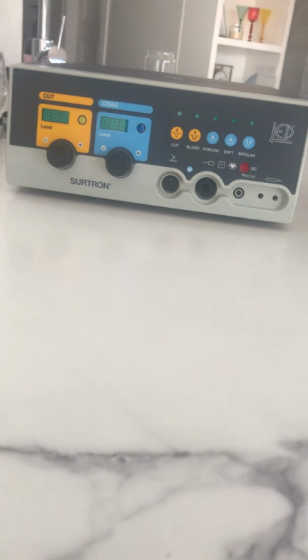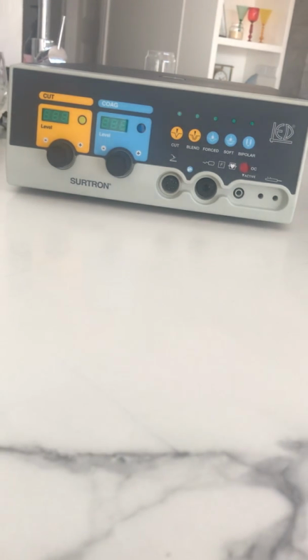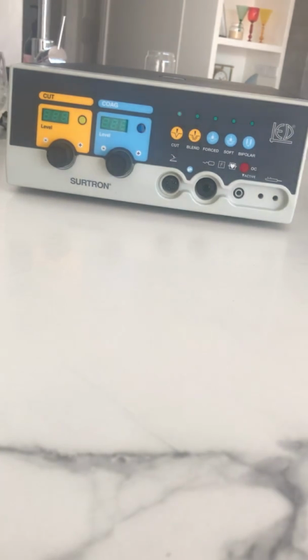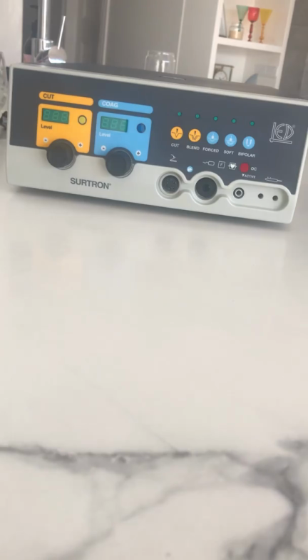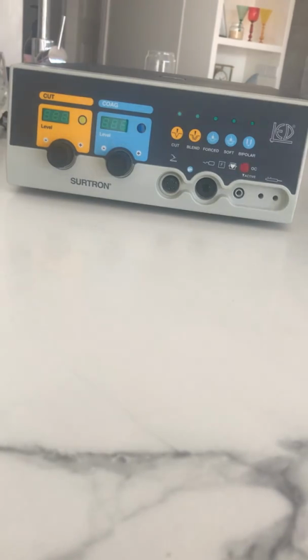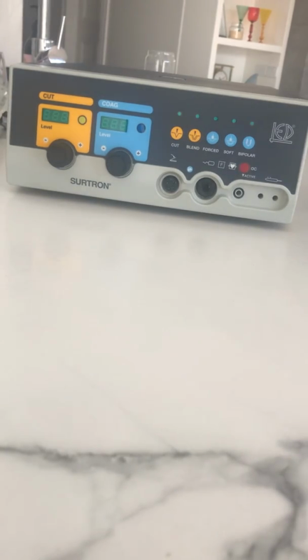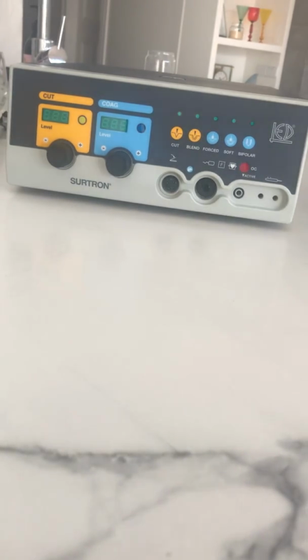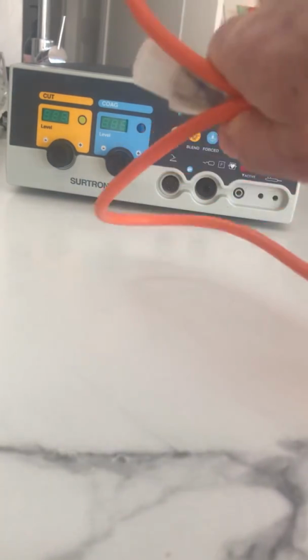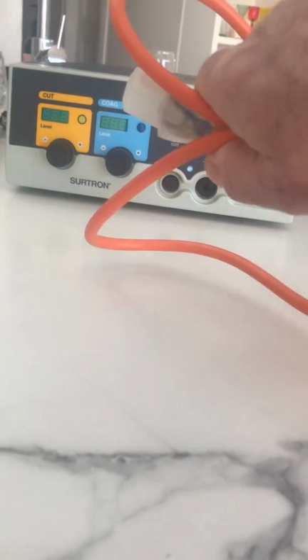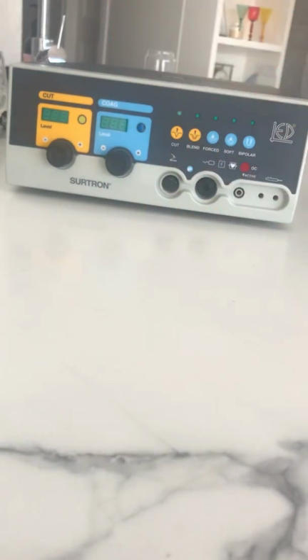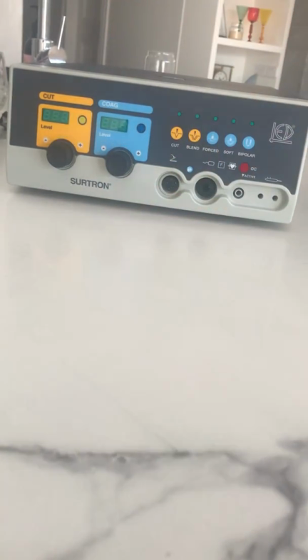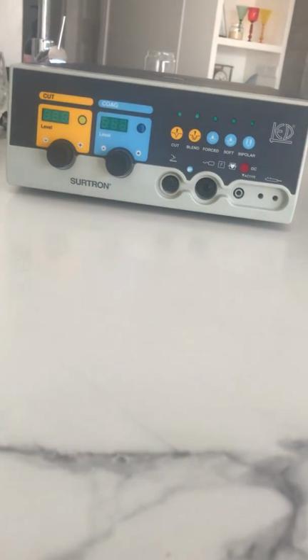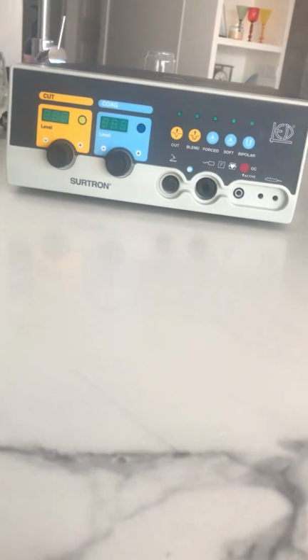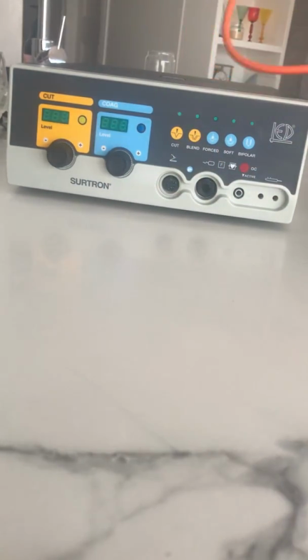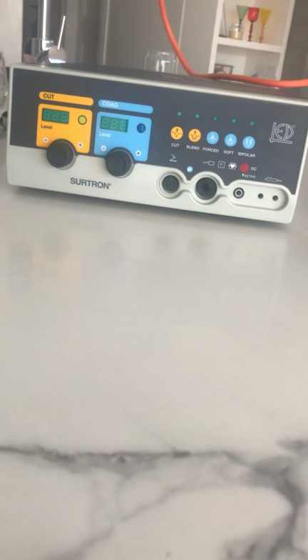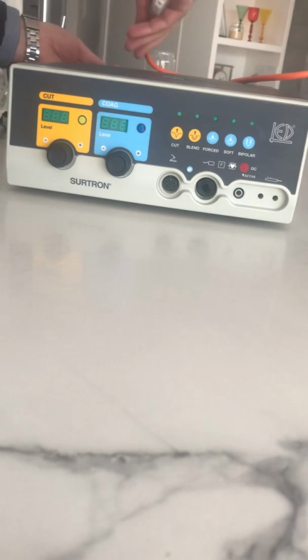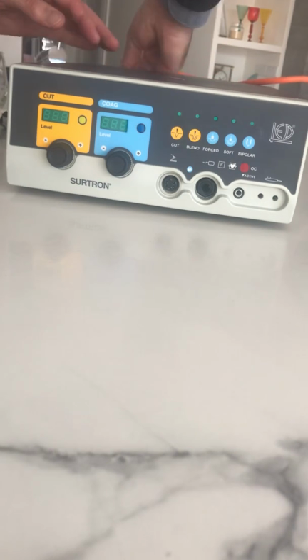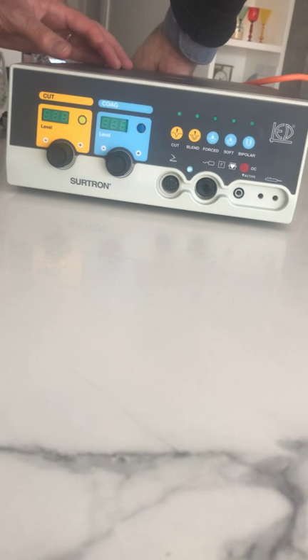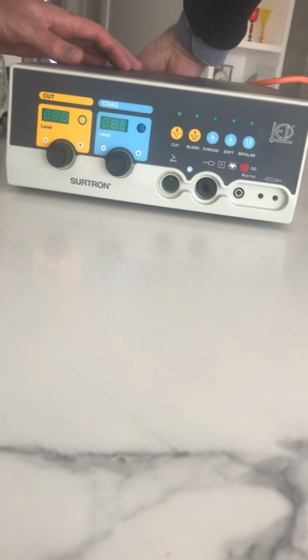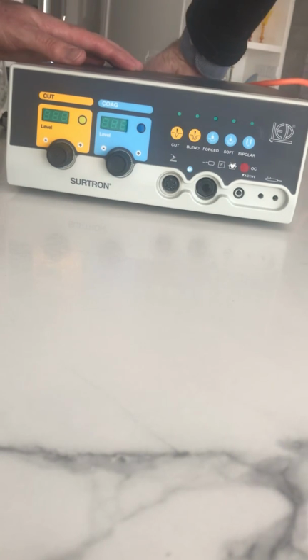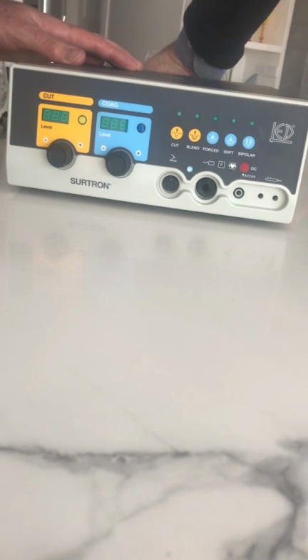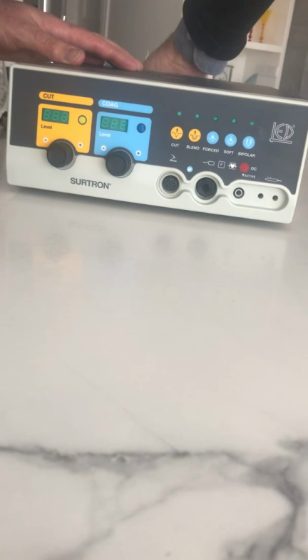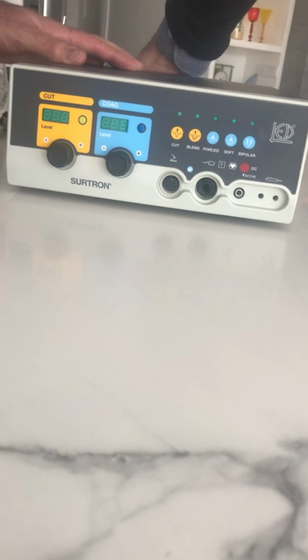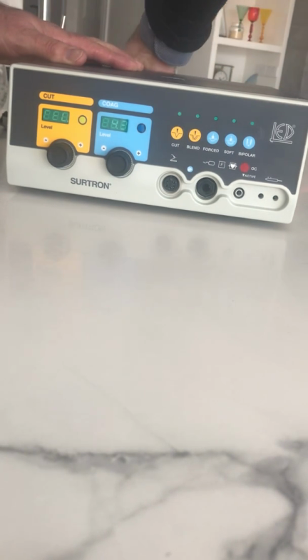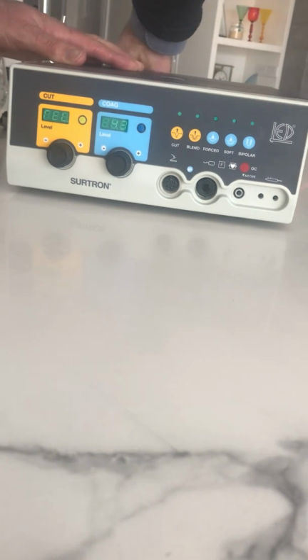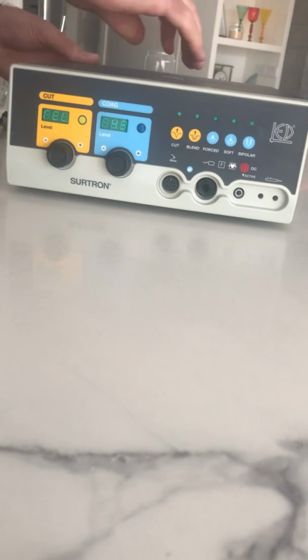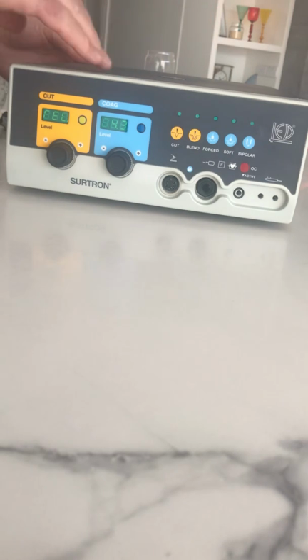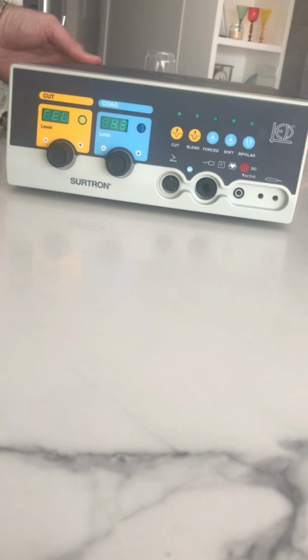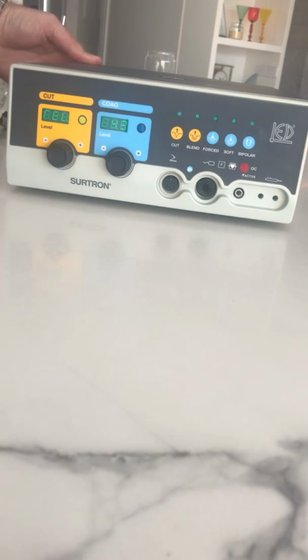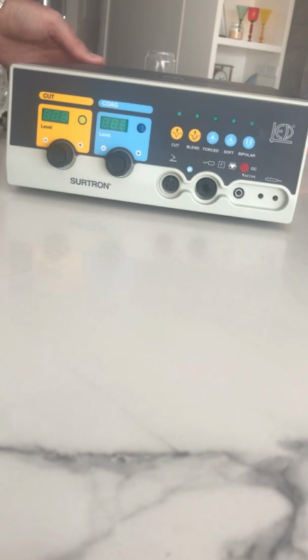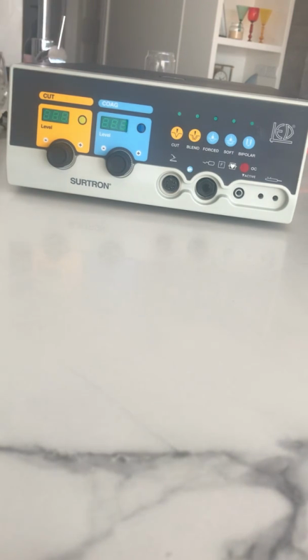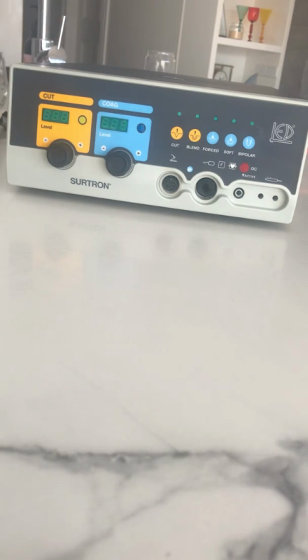You can see the unit there on the video. I've got the power plug here and I'm just going to plug that in at the back of the unit. We'll just turn that off in the meantime.